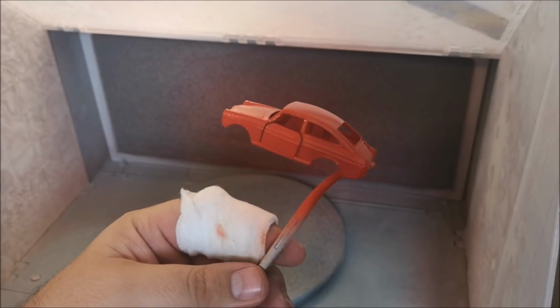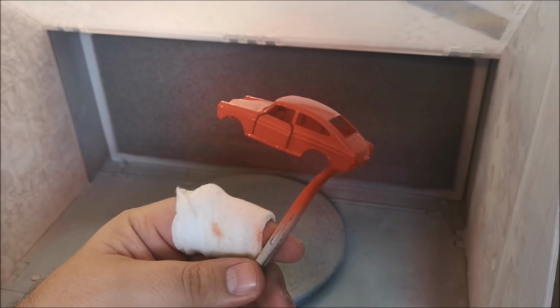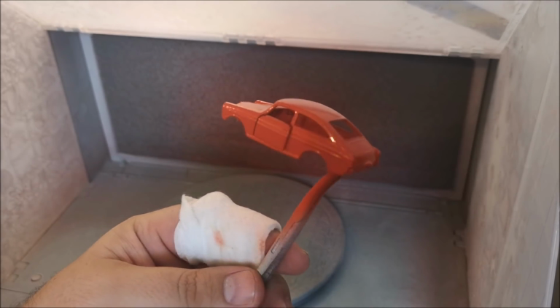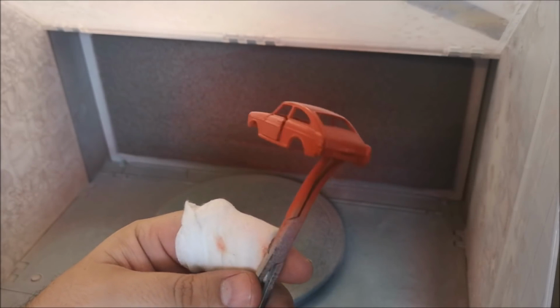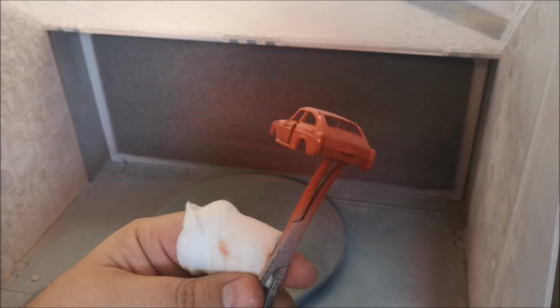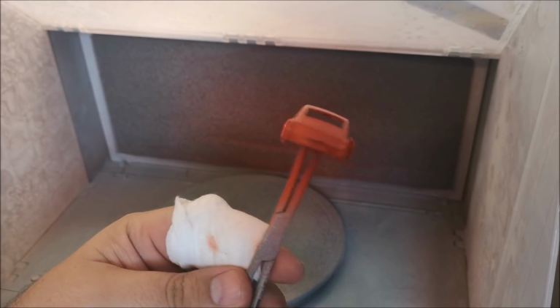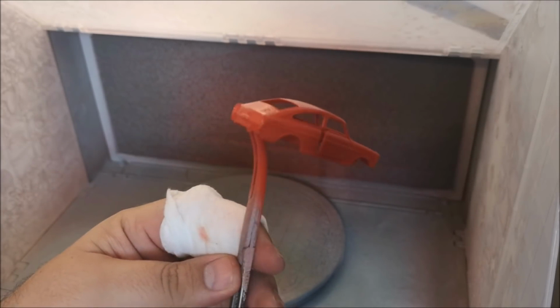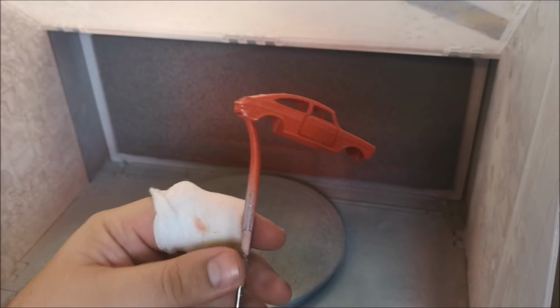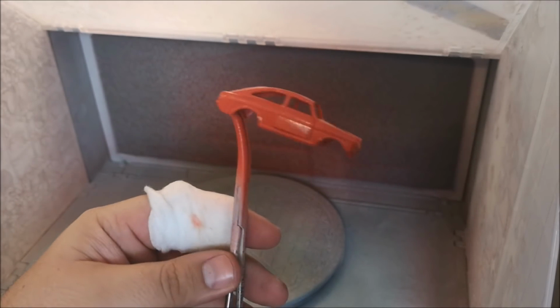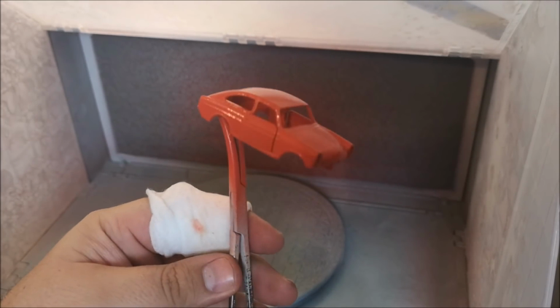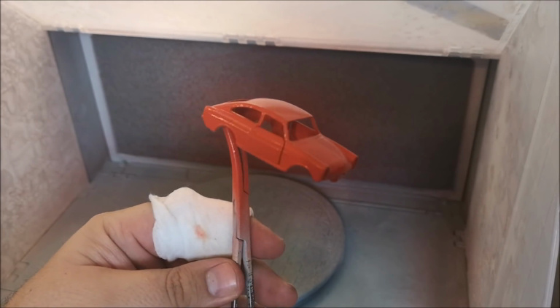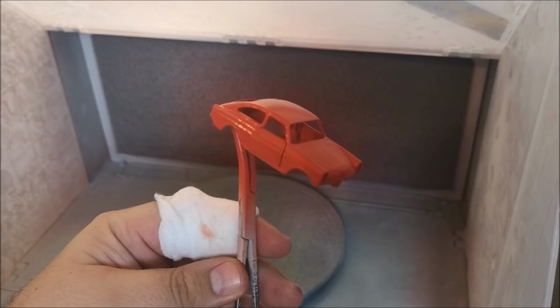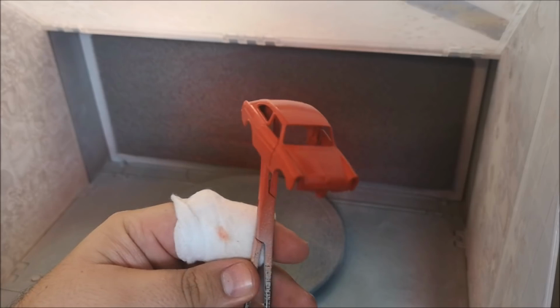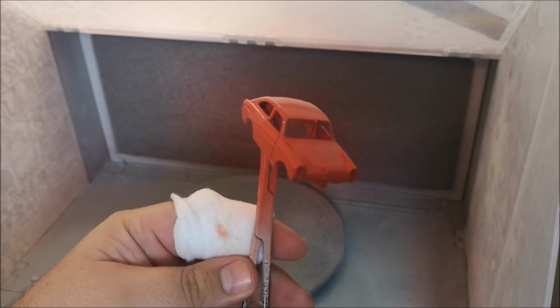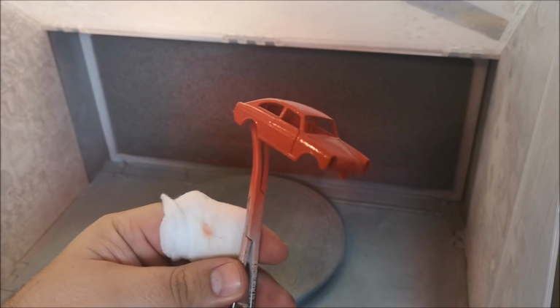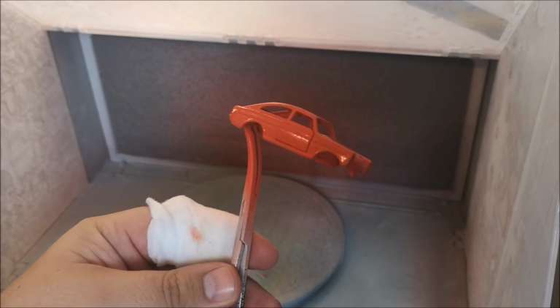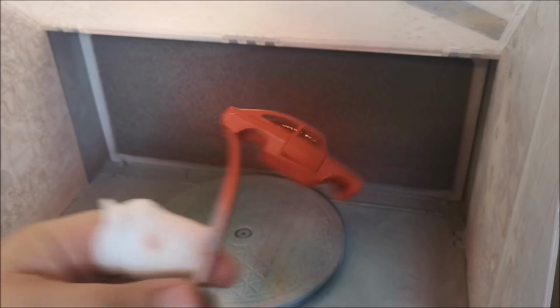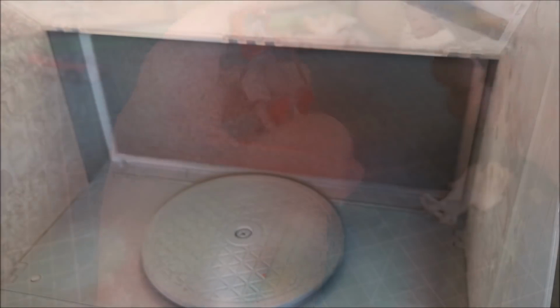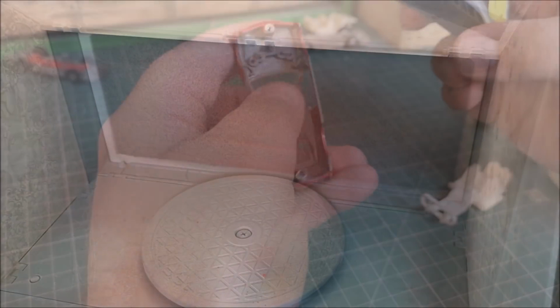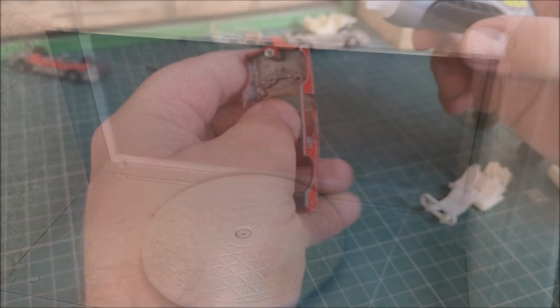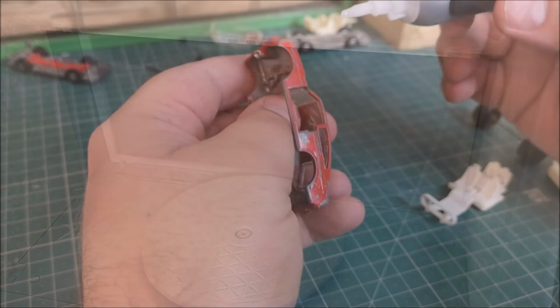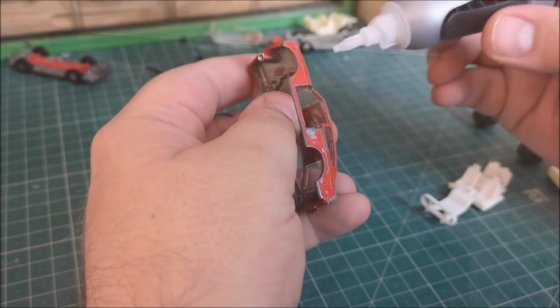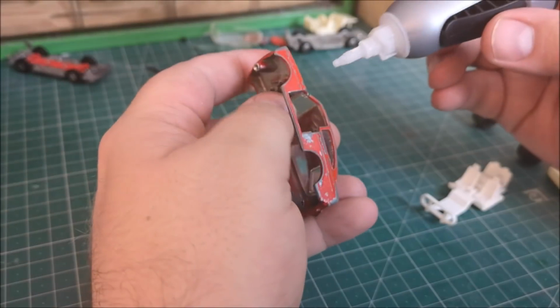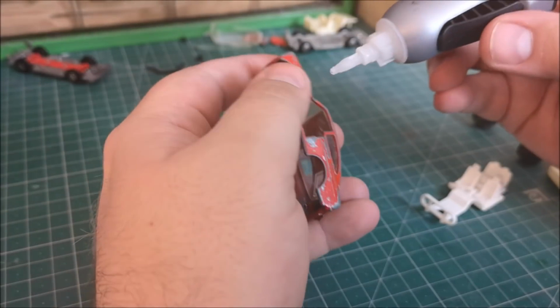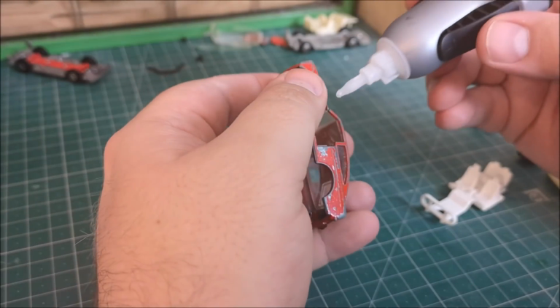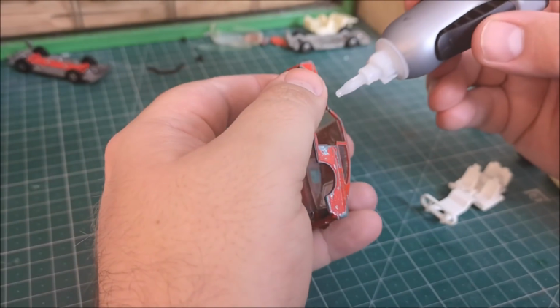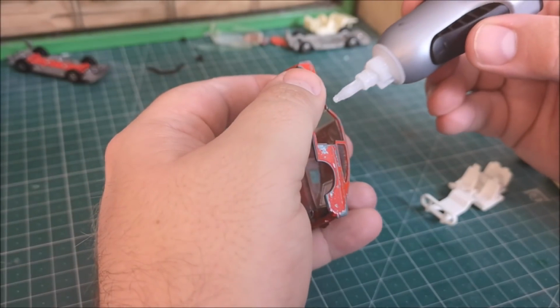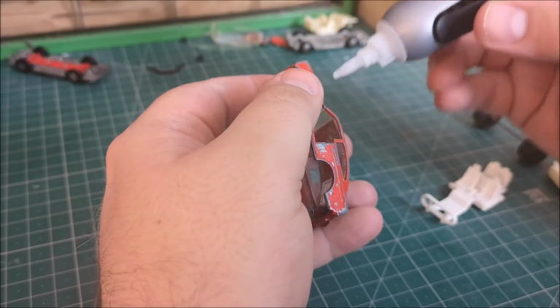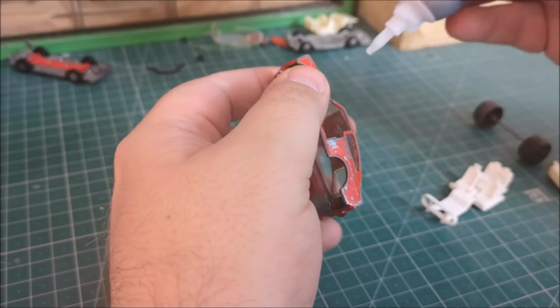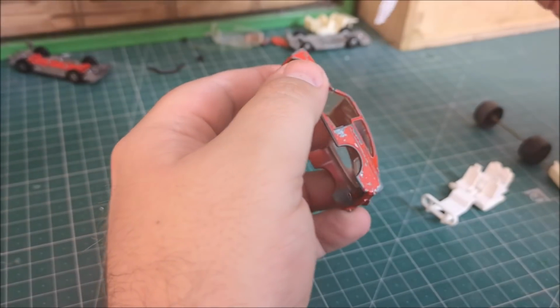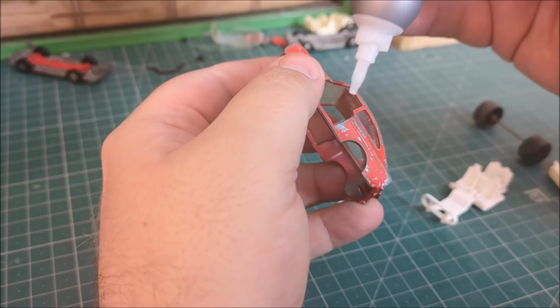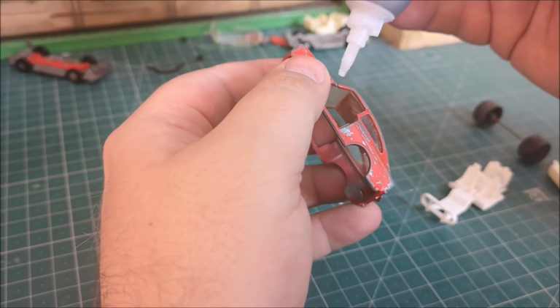So this is it after a few coats of paint — looking good, very happy. Now going back to the freak.